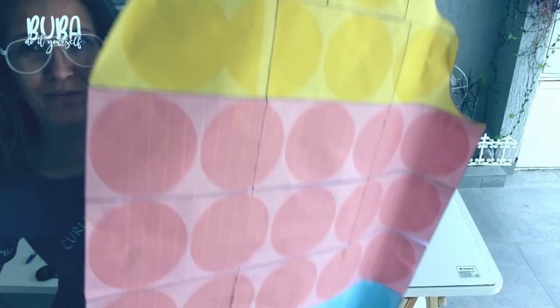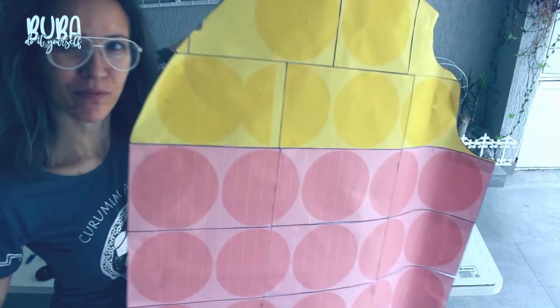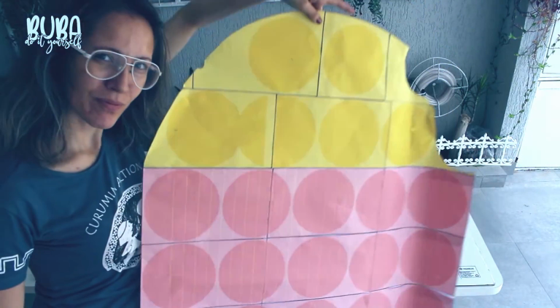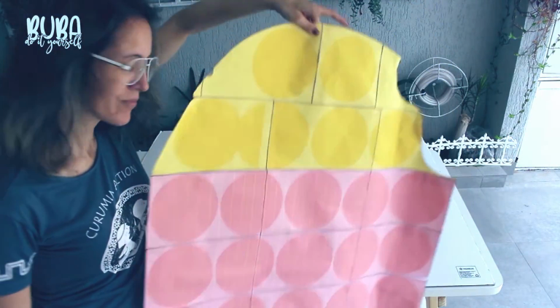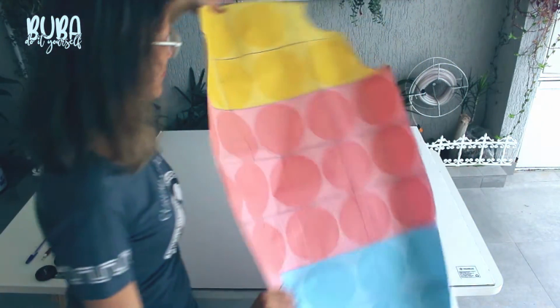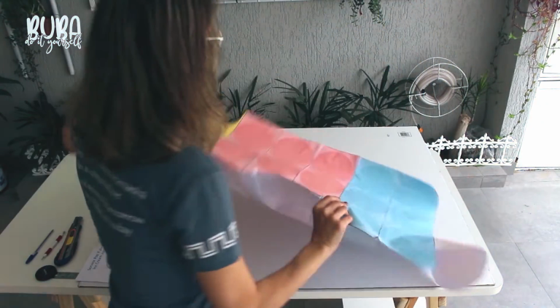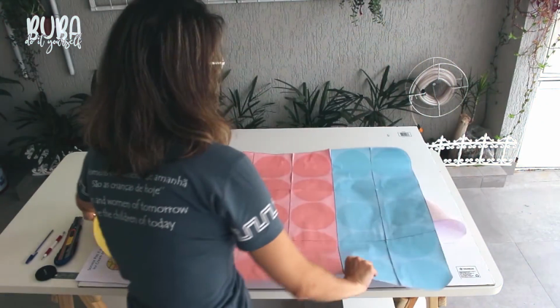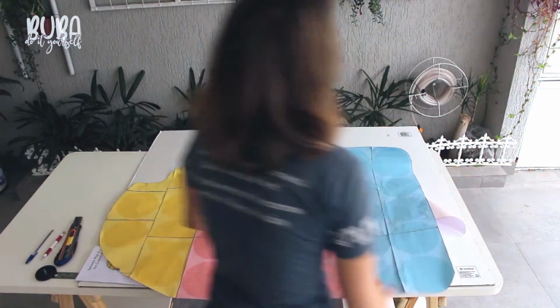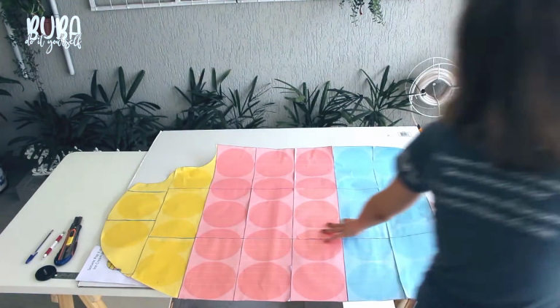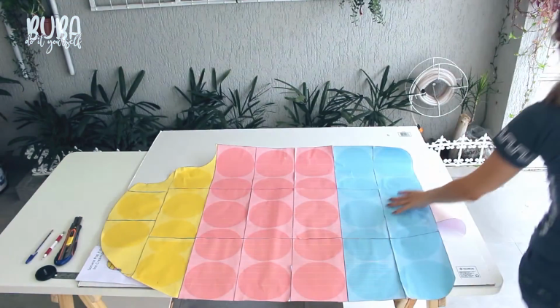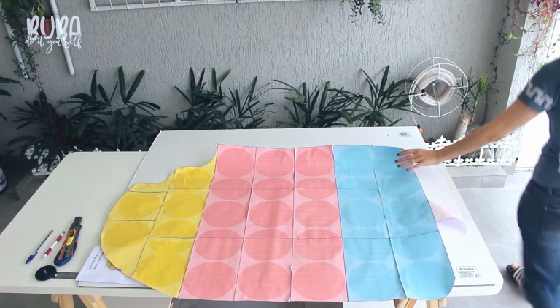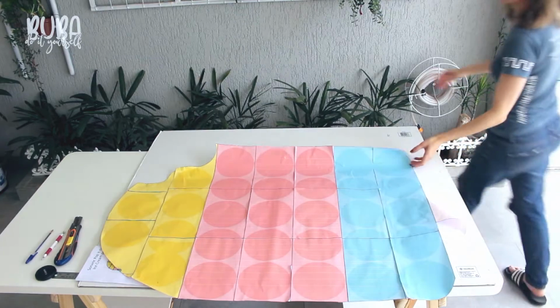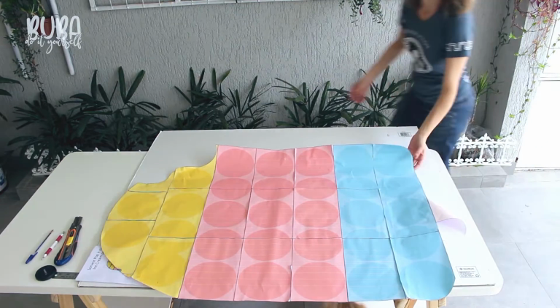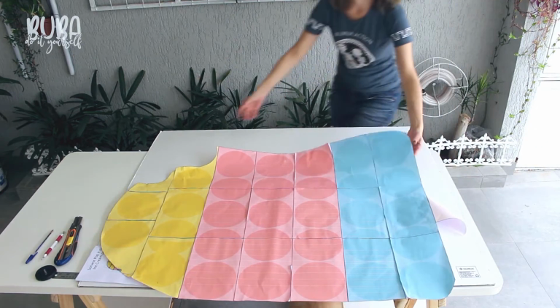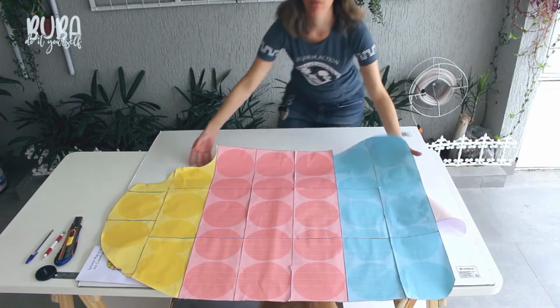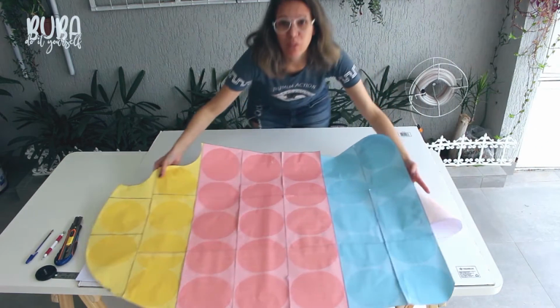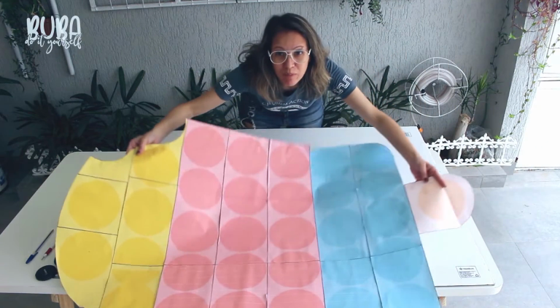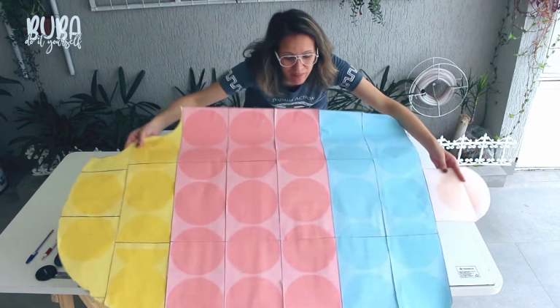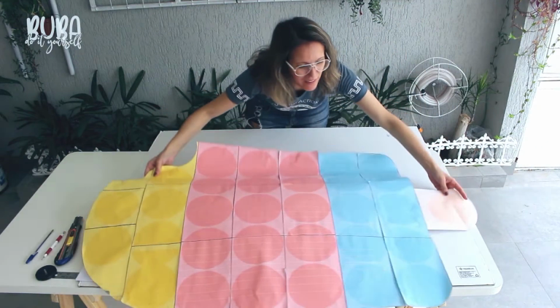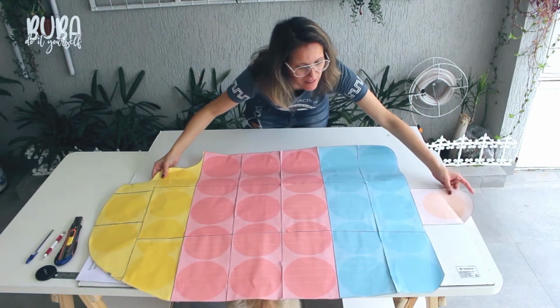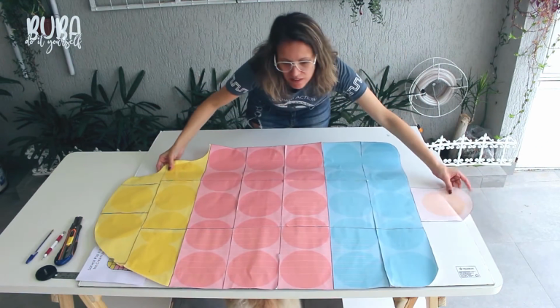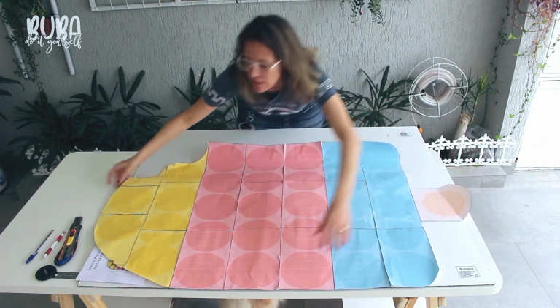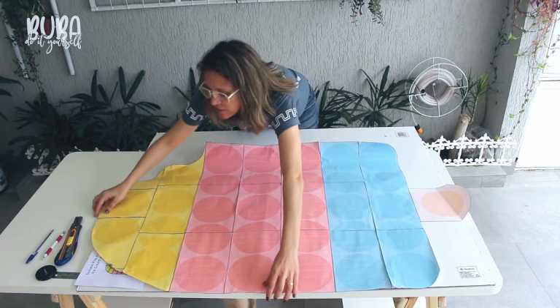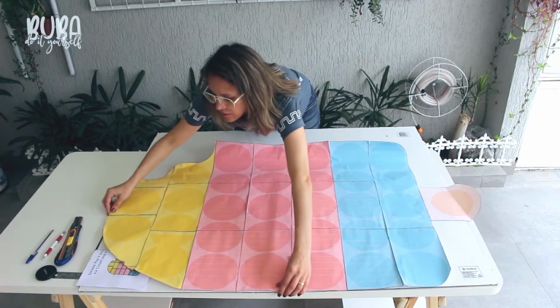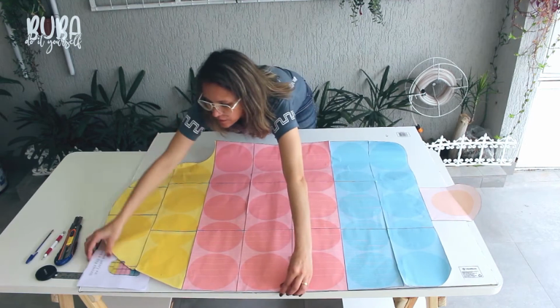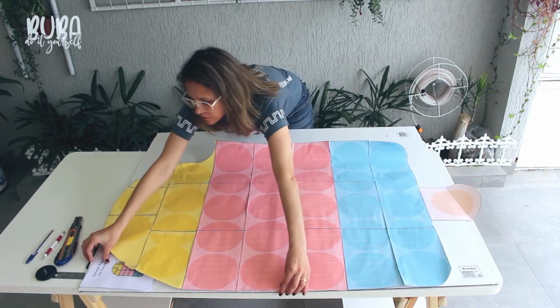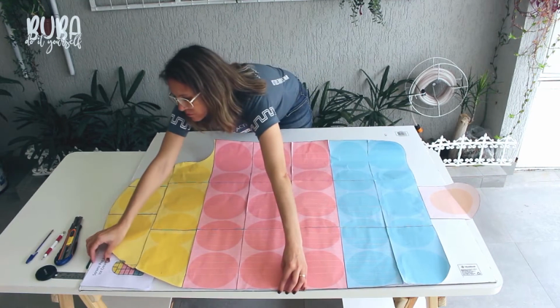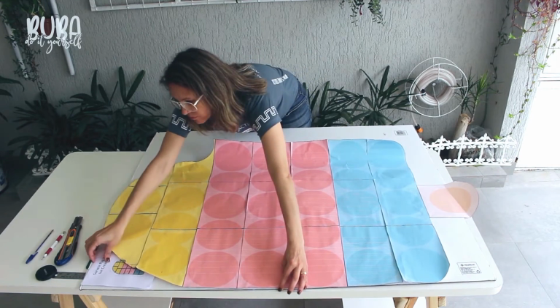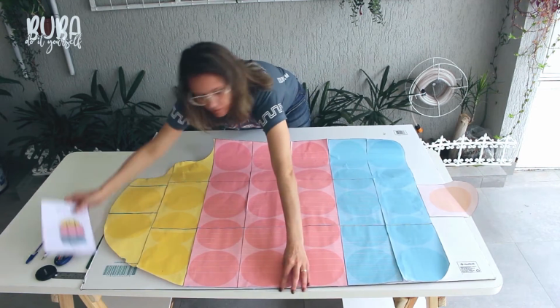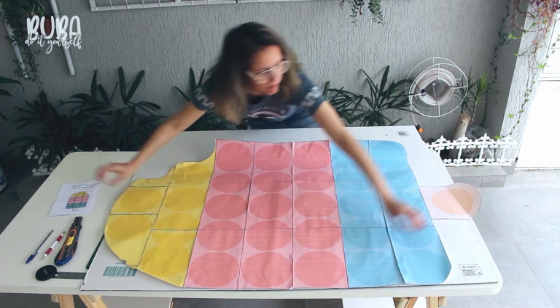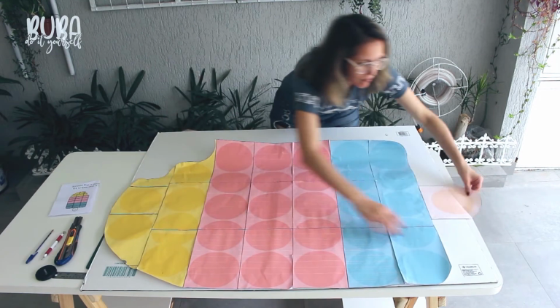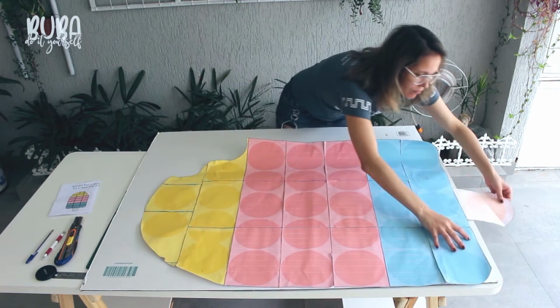The first thing I did was put the template on some cardboard. What I'm using here is a sheet of cardboard that I bought in a stationery shop. This sheet of cardboard is 1 meter by 1 meter 20.